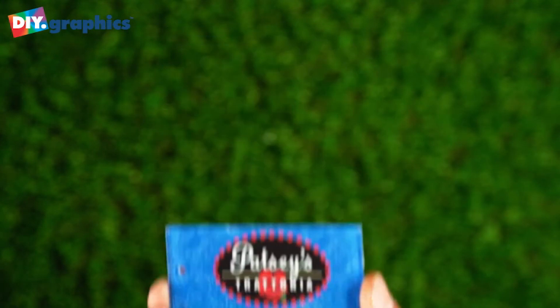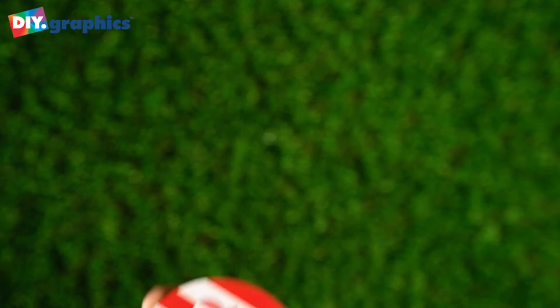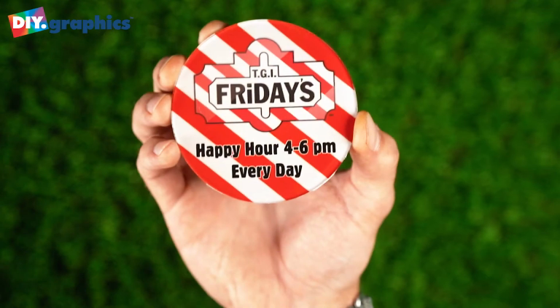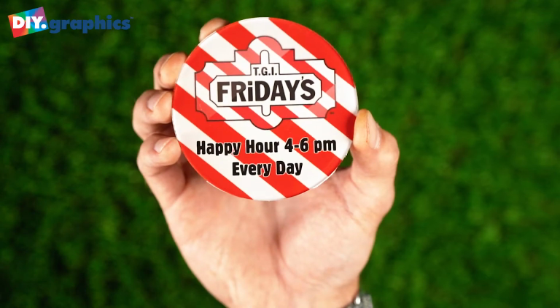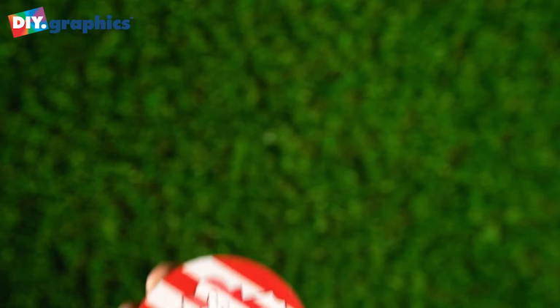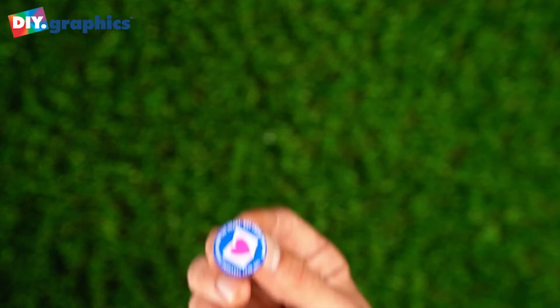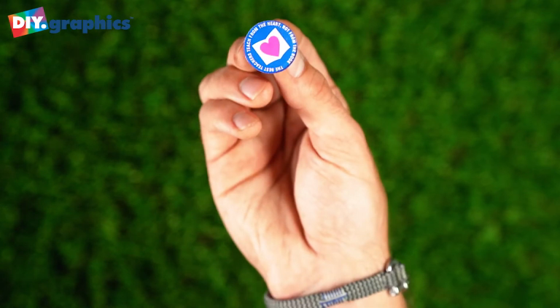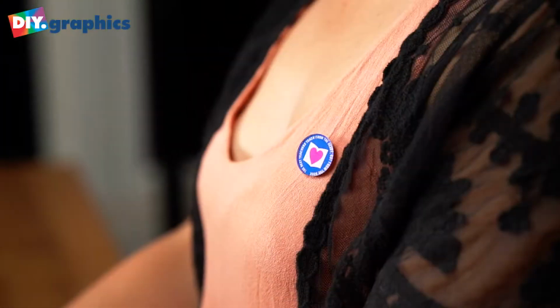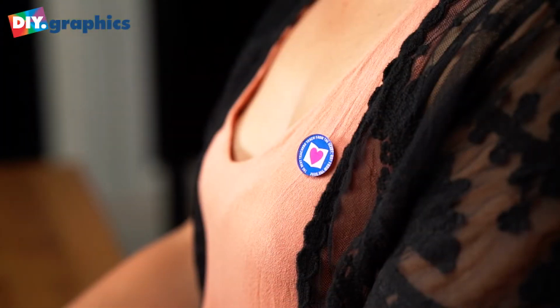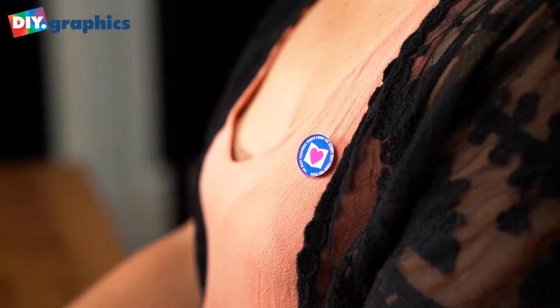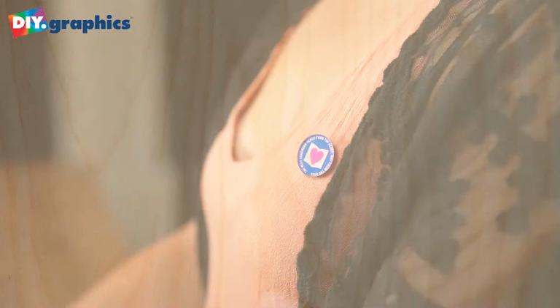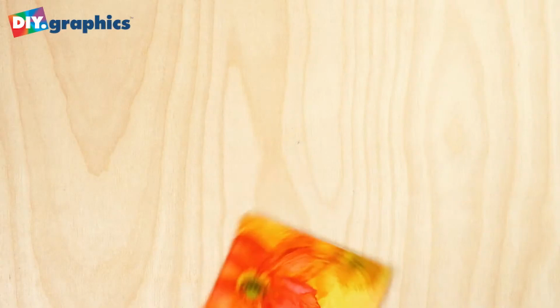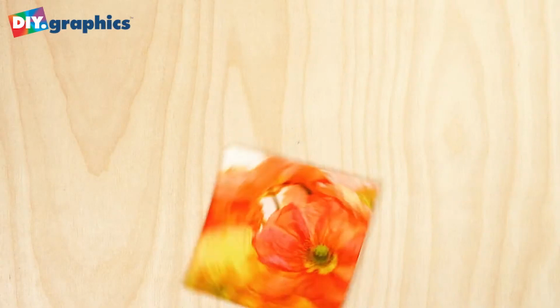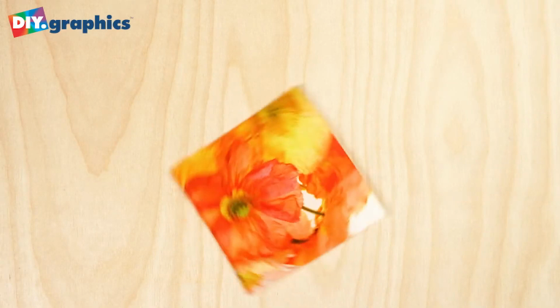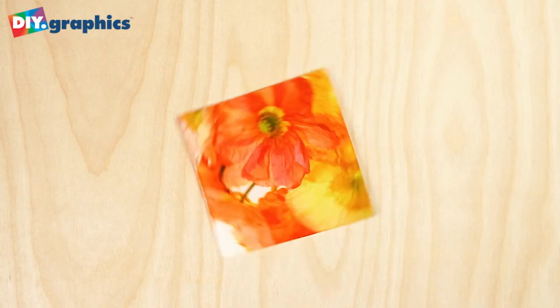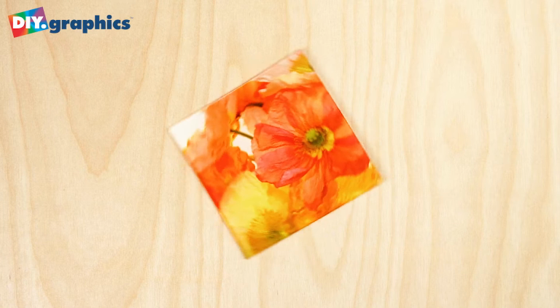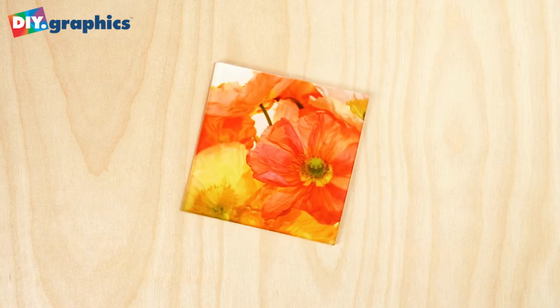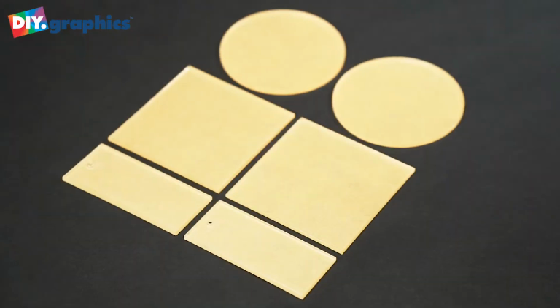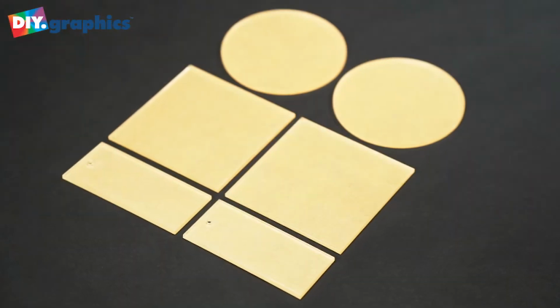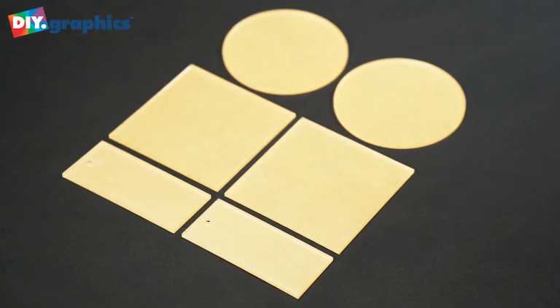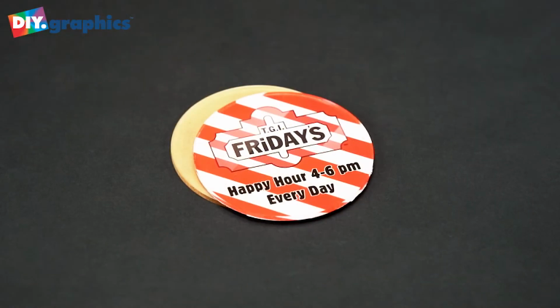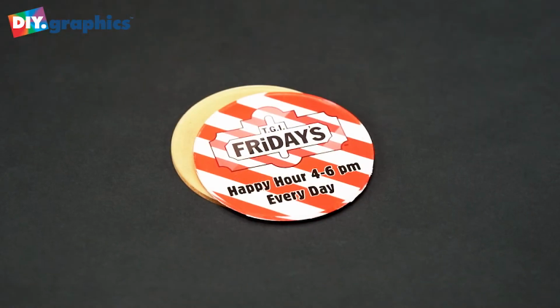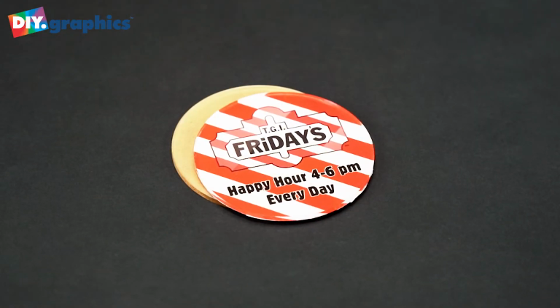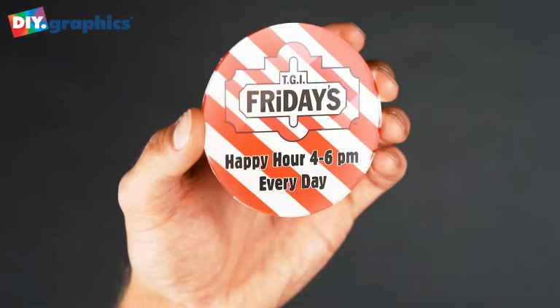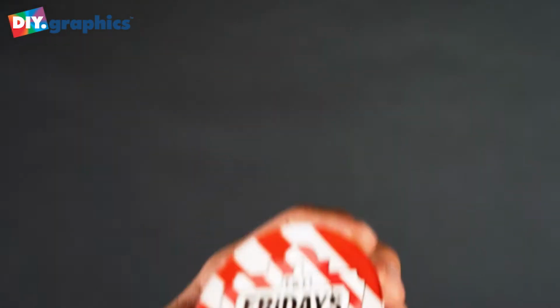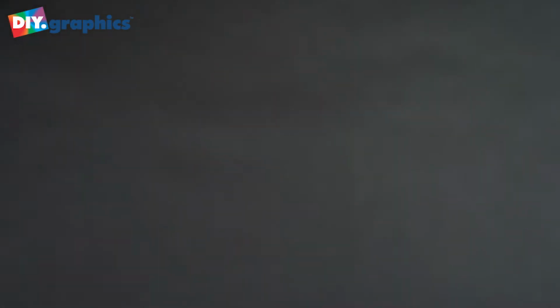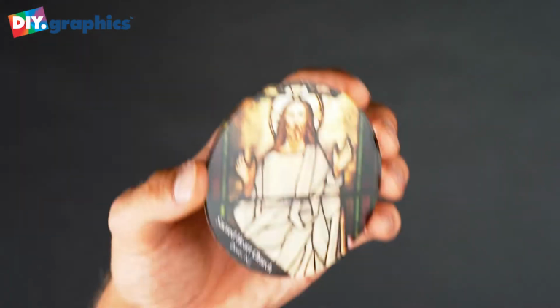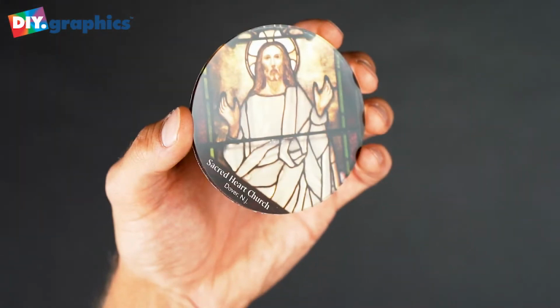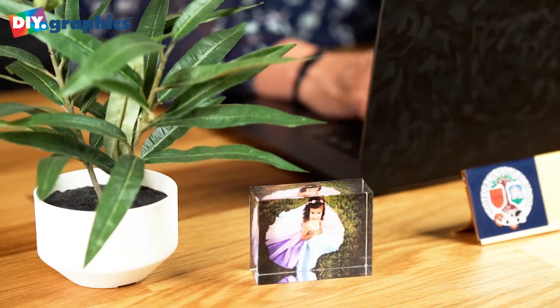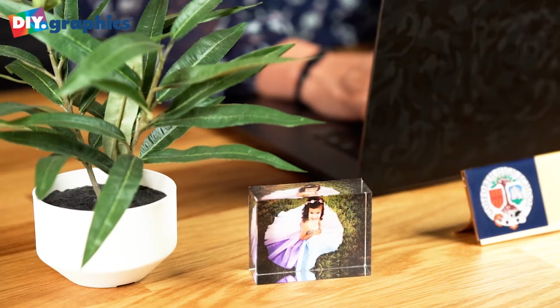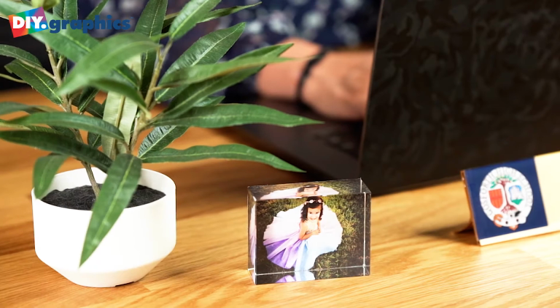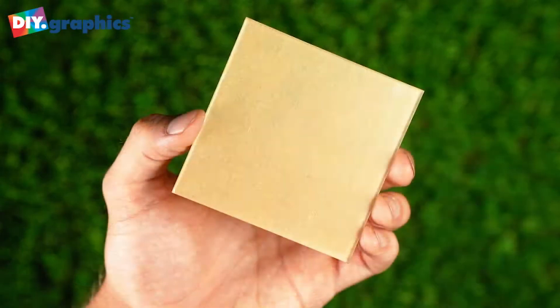Make custom keychains, coasters, and lapel pins for personal gift giving and business promotions. With the starting cost of just $1, you can use them in-house or sell for a huge profit.